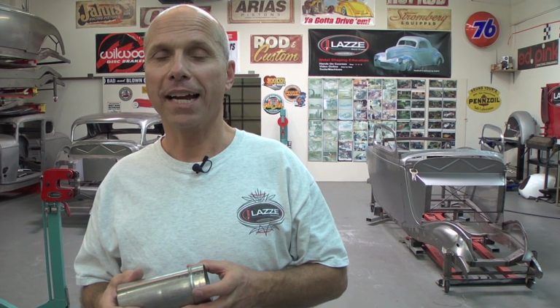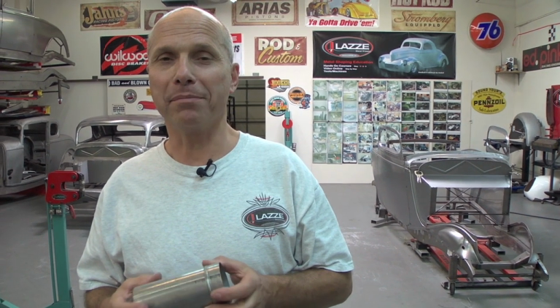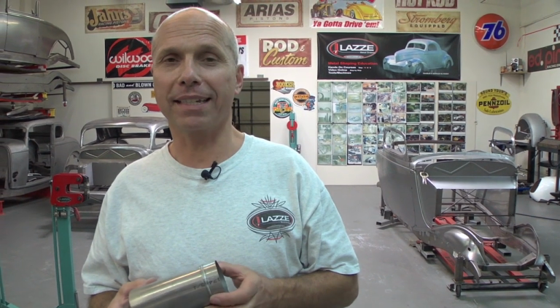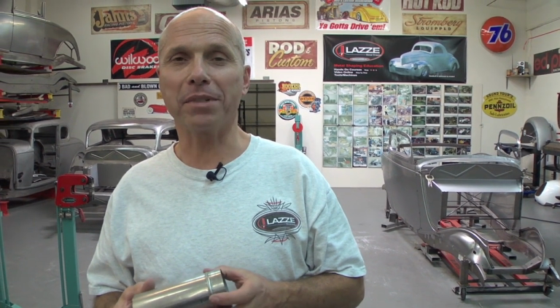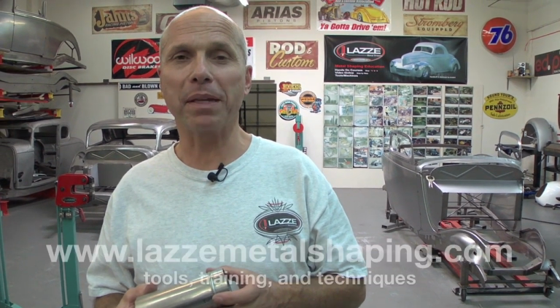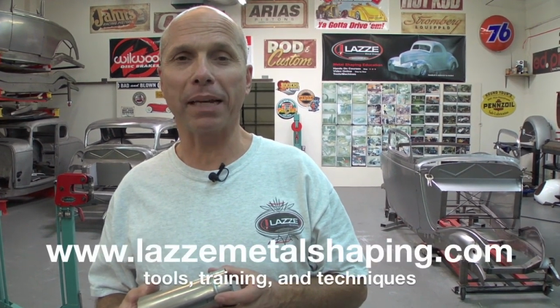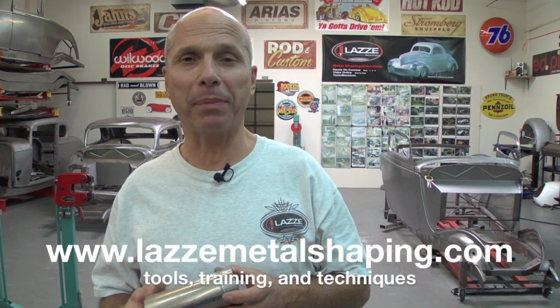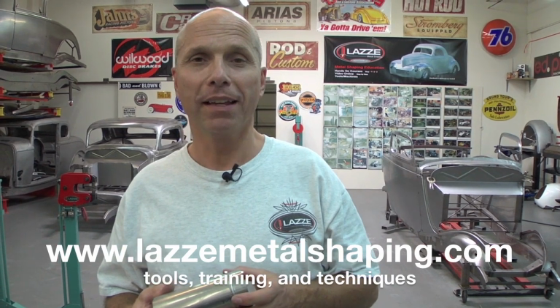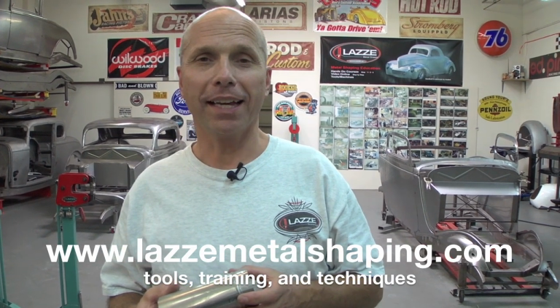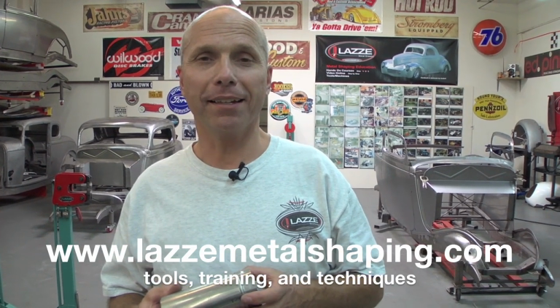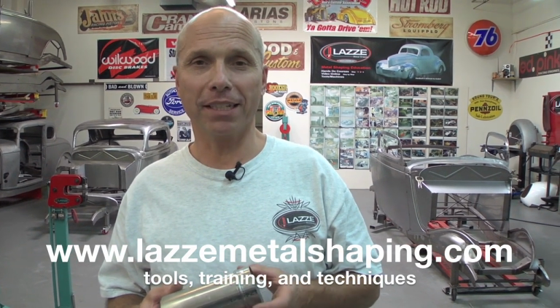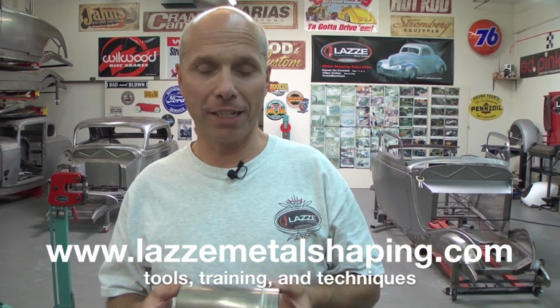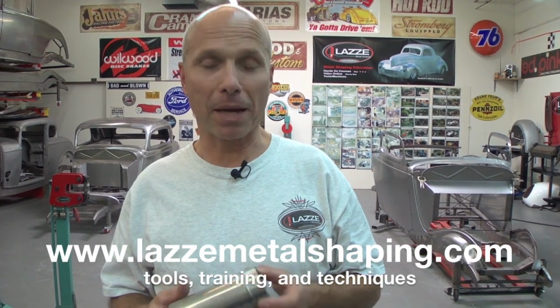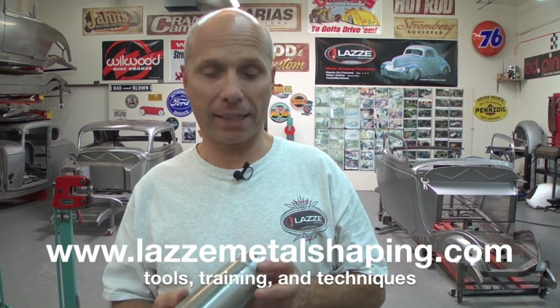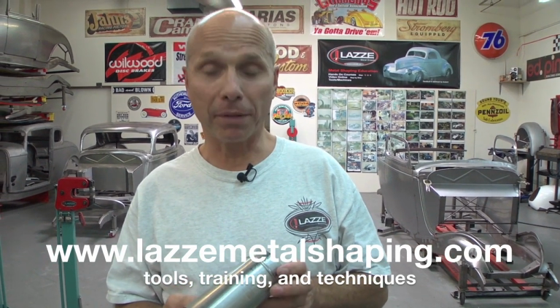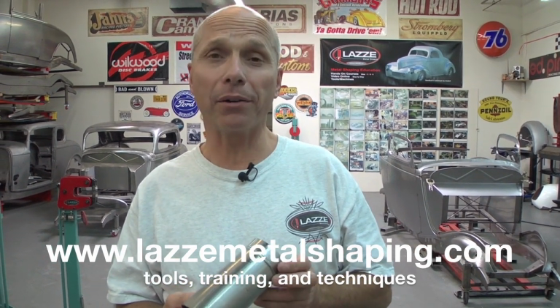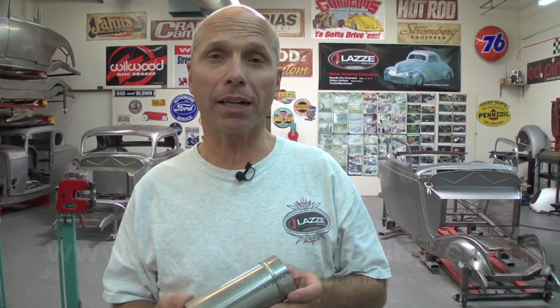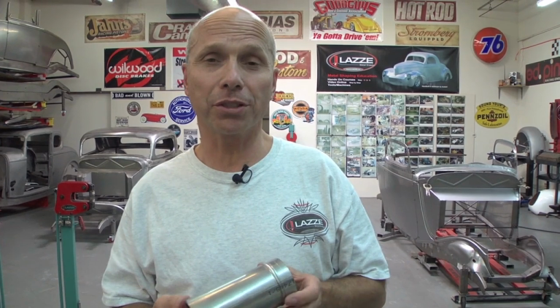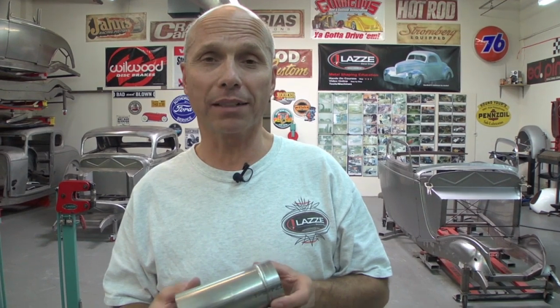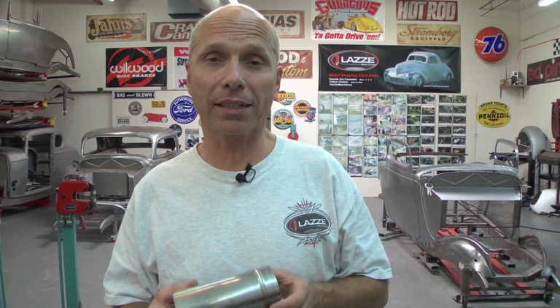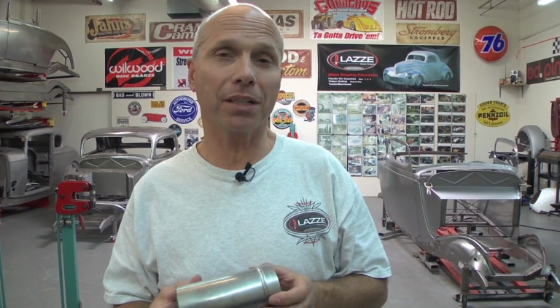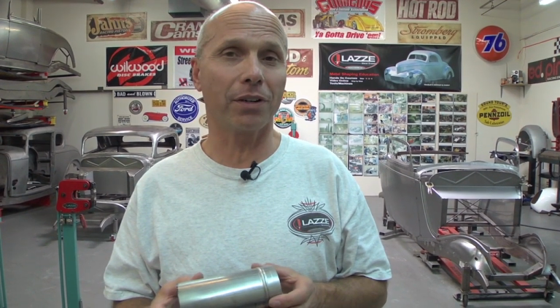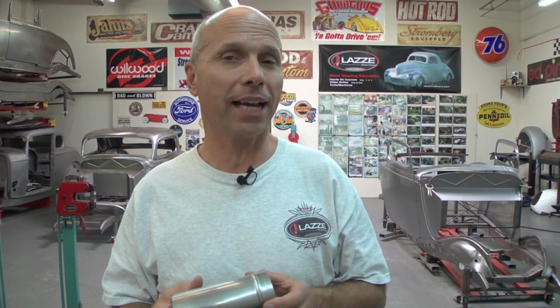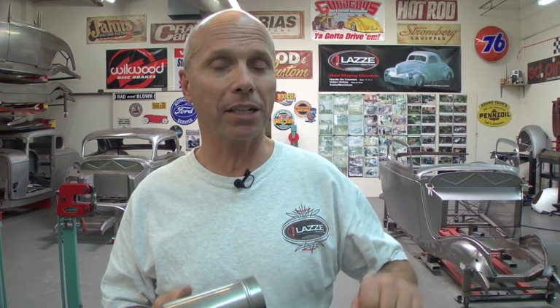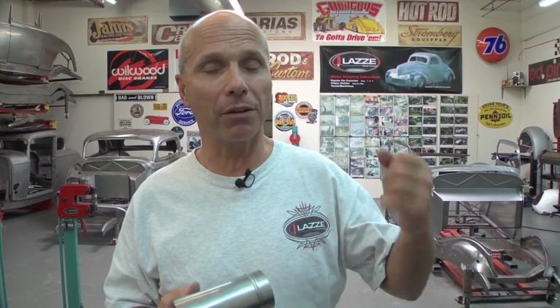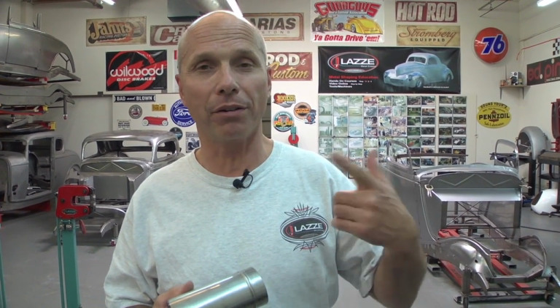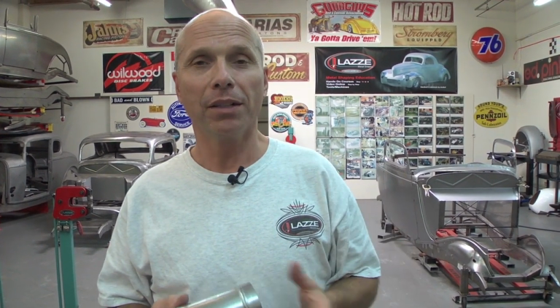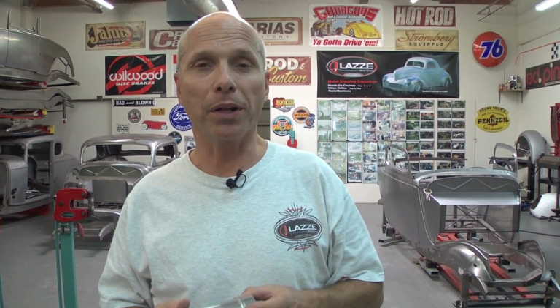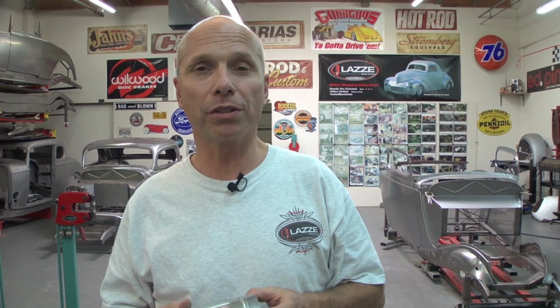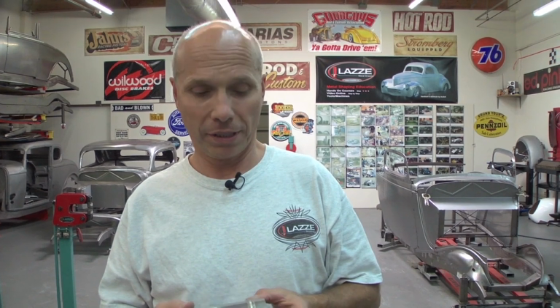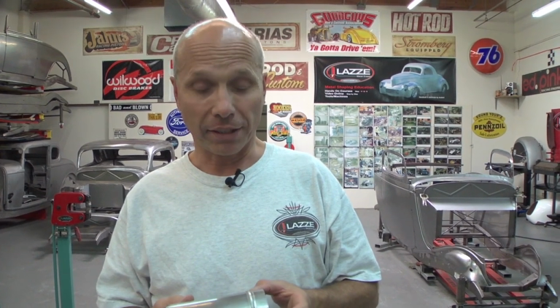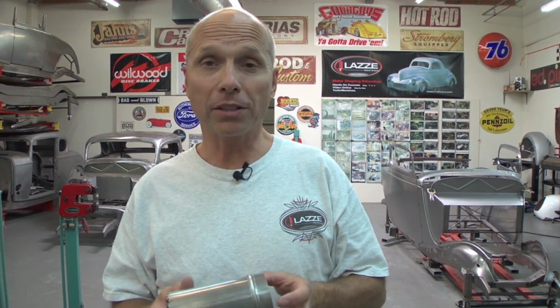Hi, I'm Lassie and I teach people metal shaping. In this little video clip I'm back at the bead roller and I'm going to show you a little trick that you can use for a hand crank bead roller or one with a motor and a gear box.